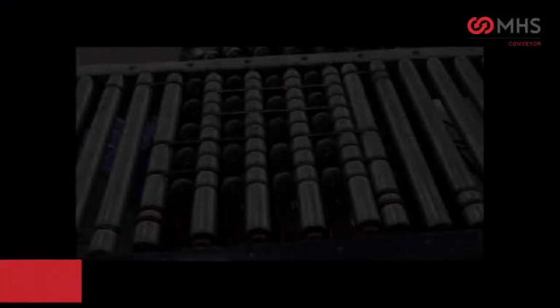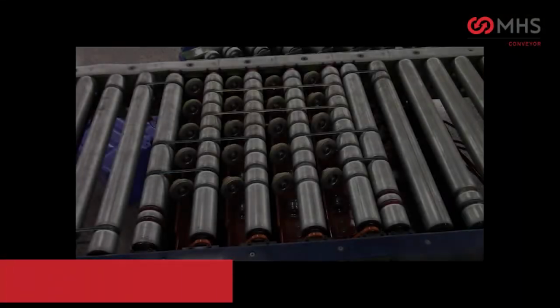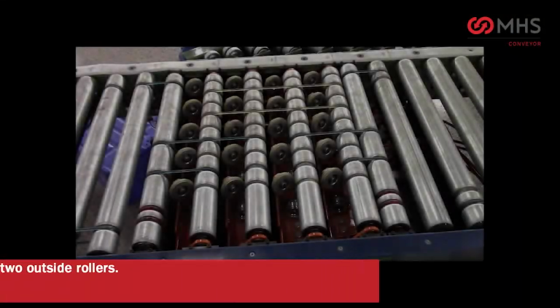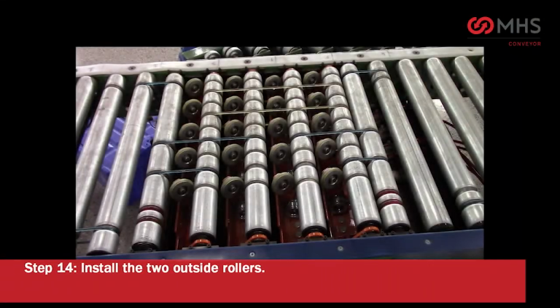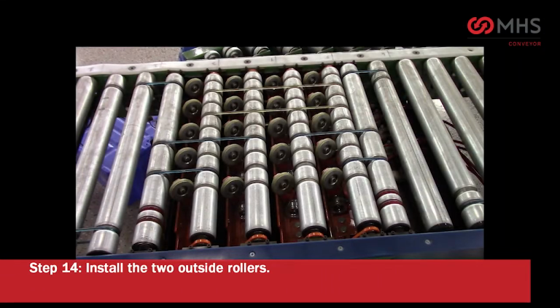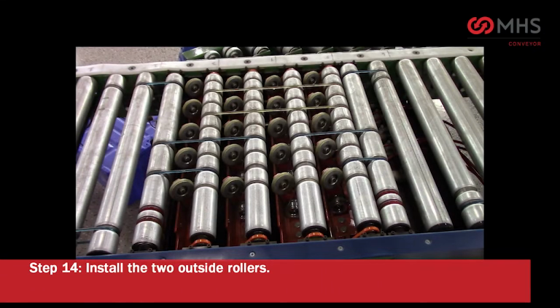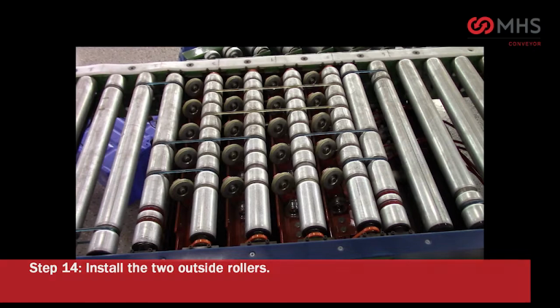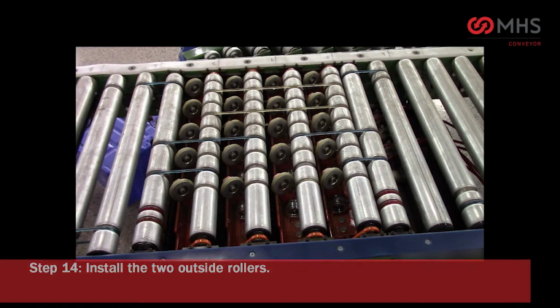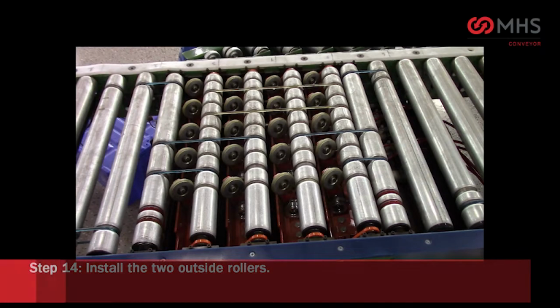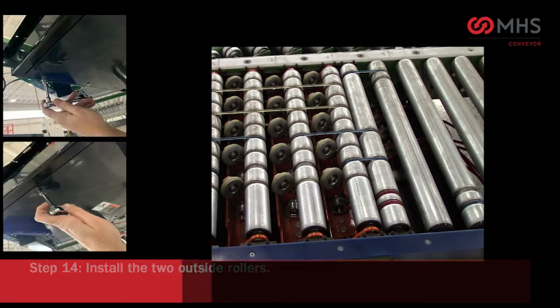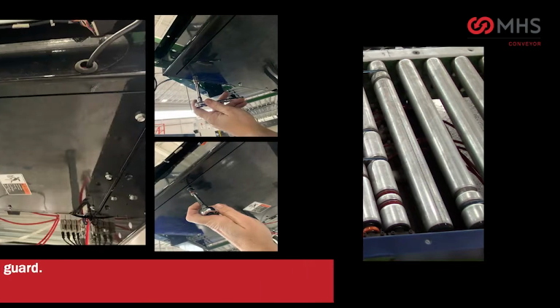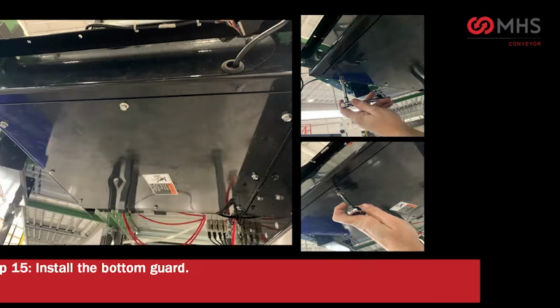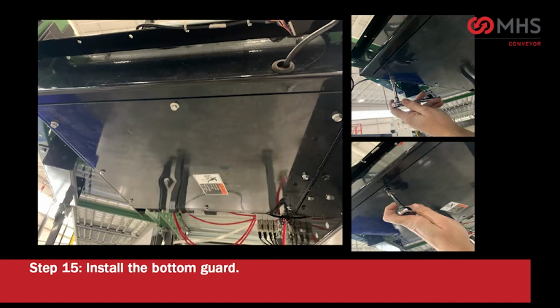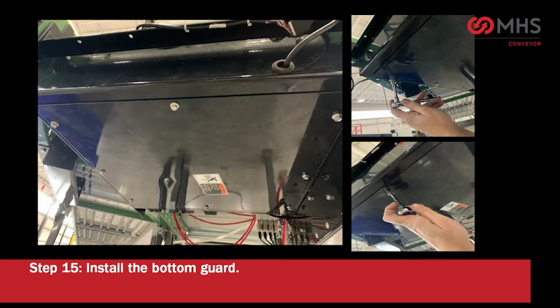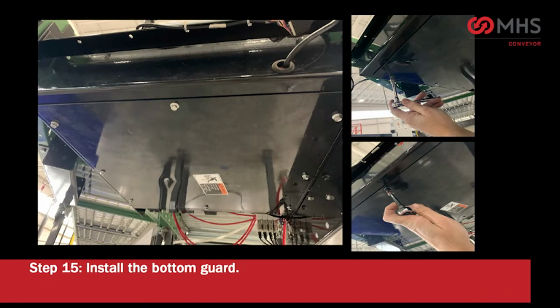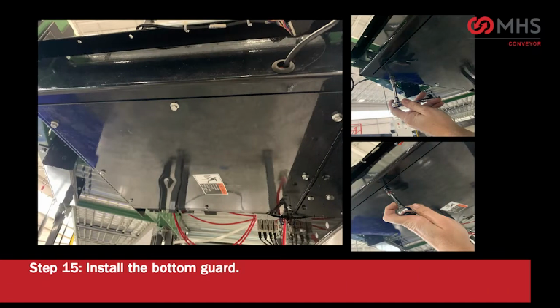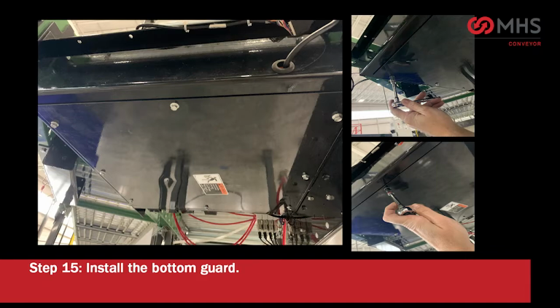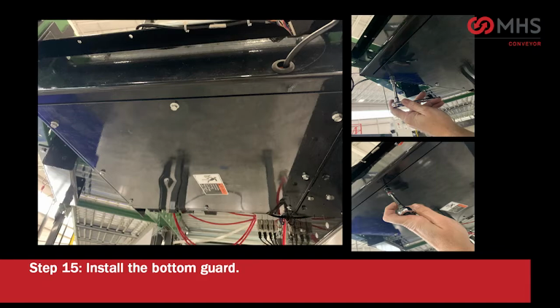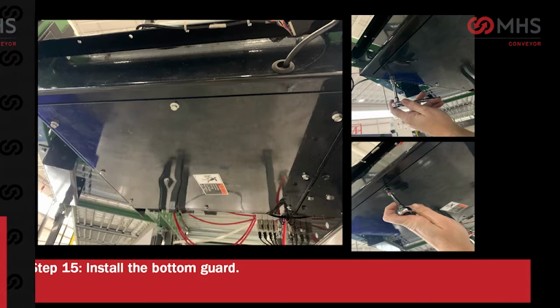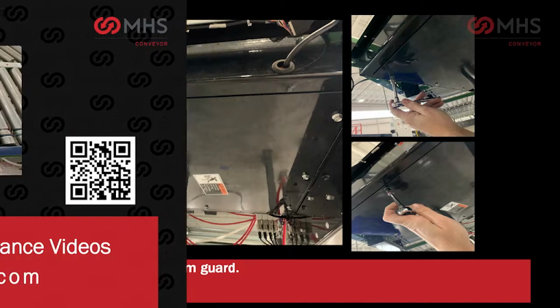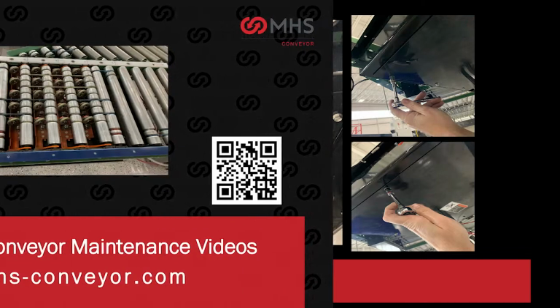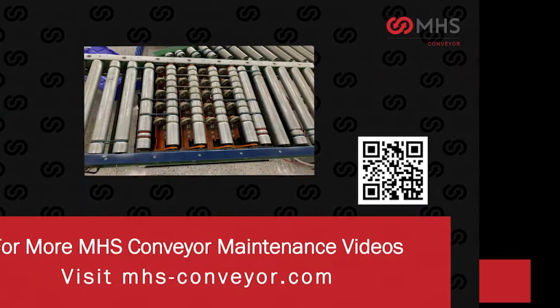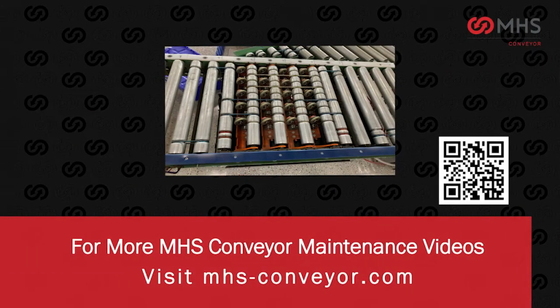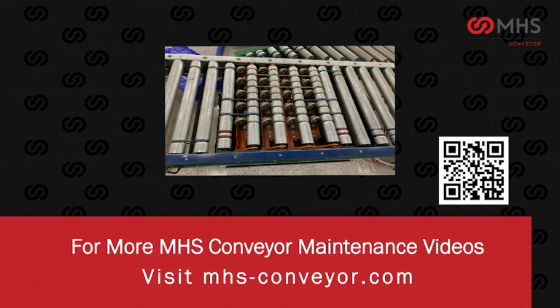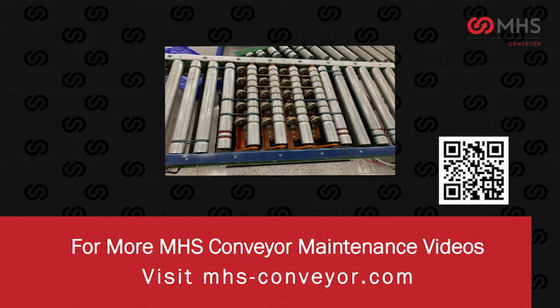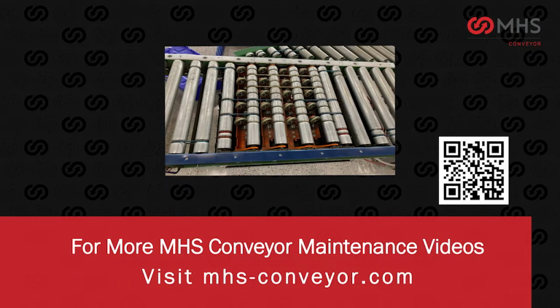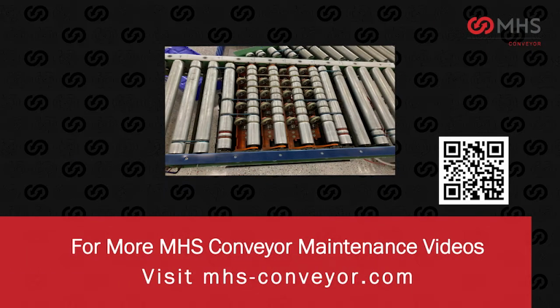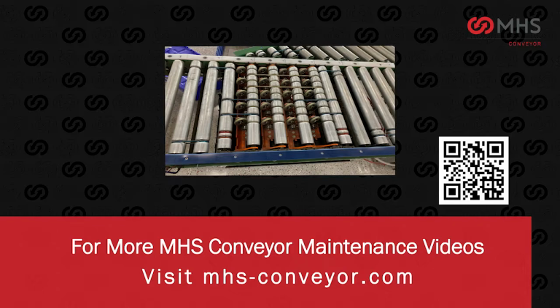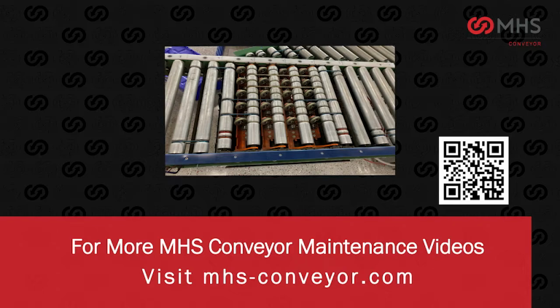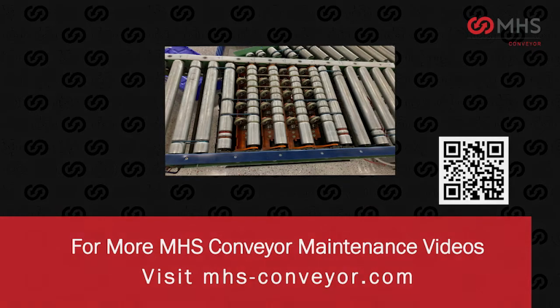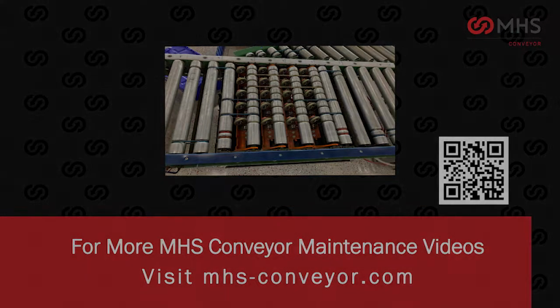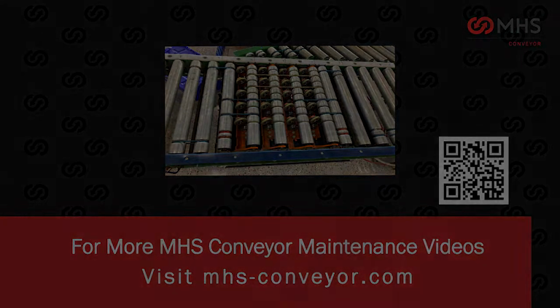Install the two outside rollers. Install the bottom guard. For more MHS conveyor videos, visit mhs-conveyor.com.